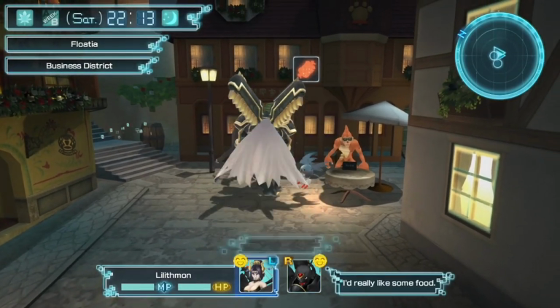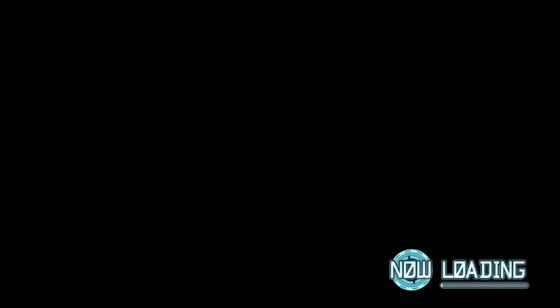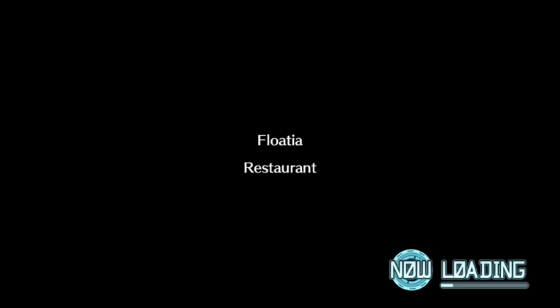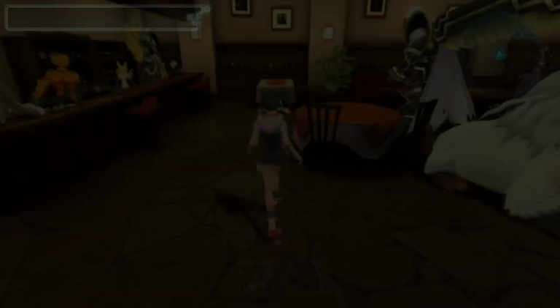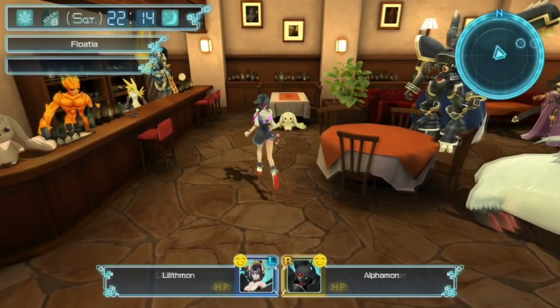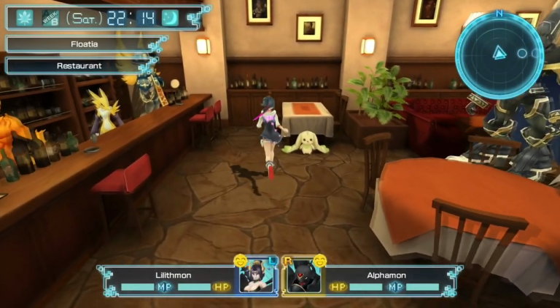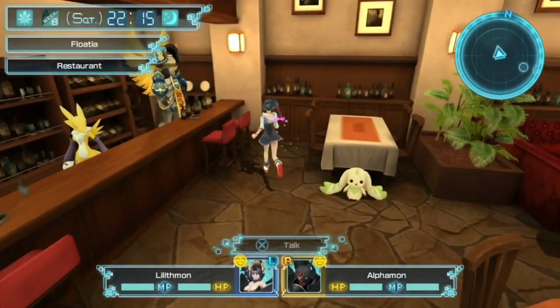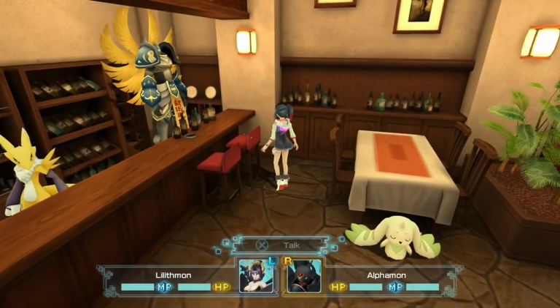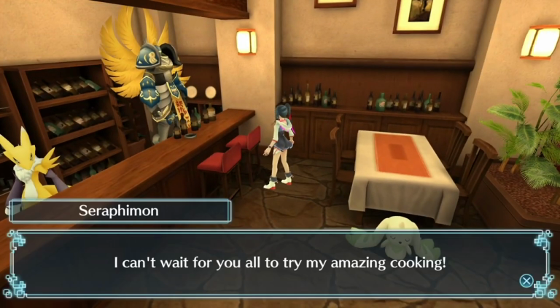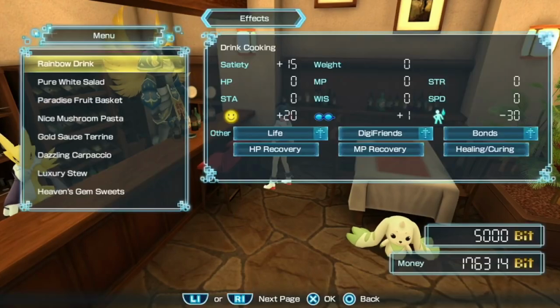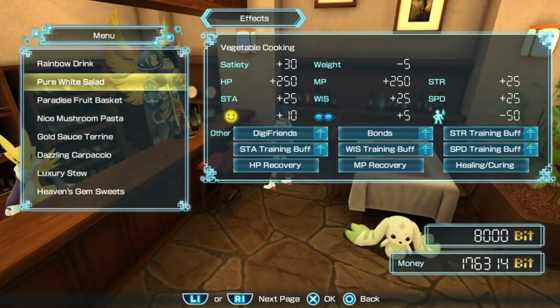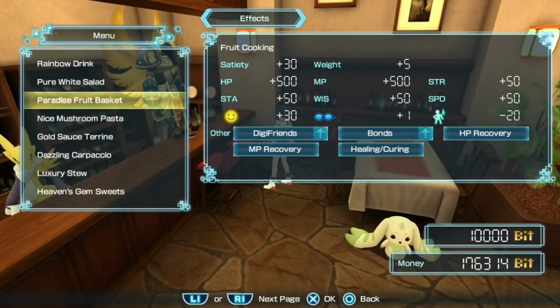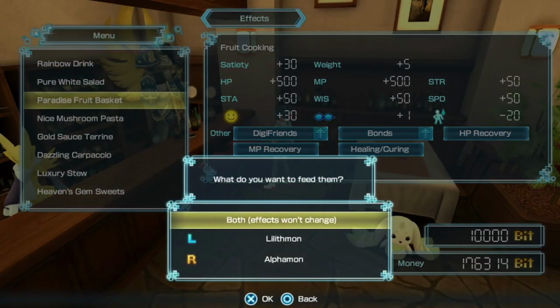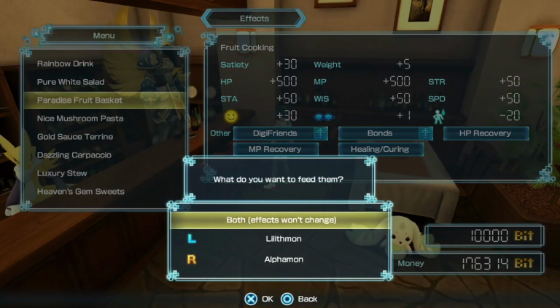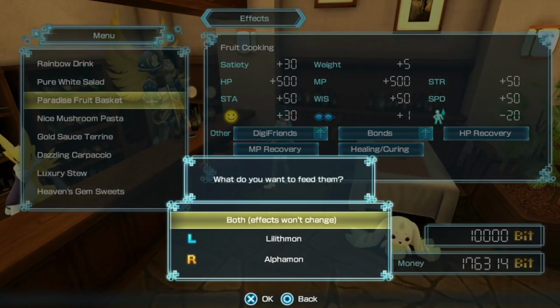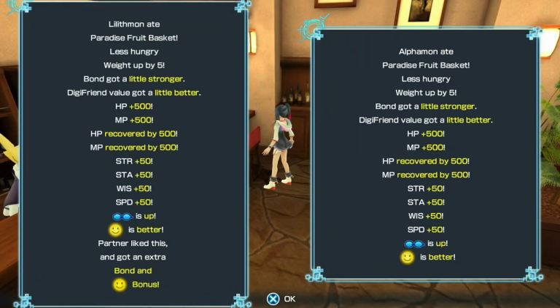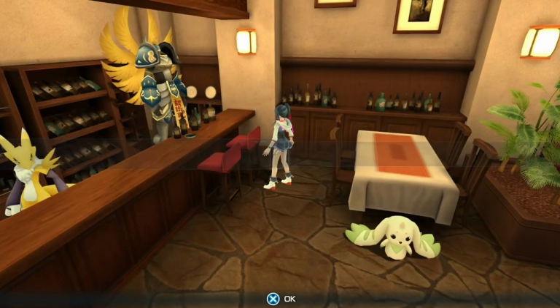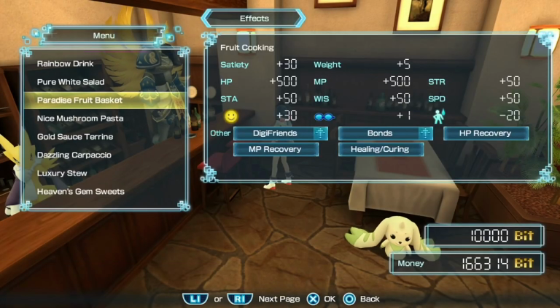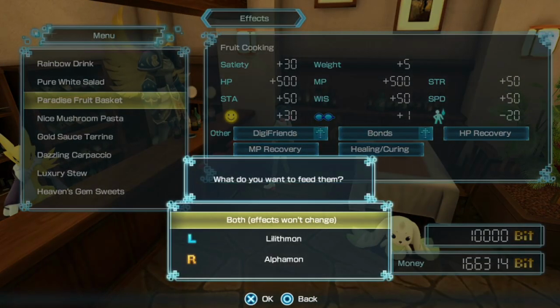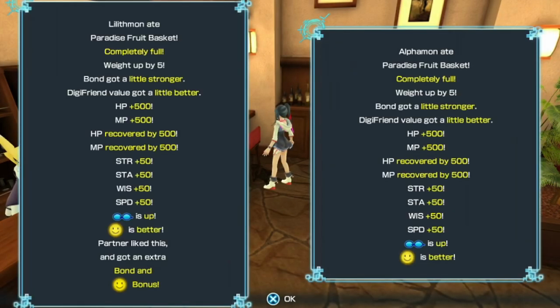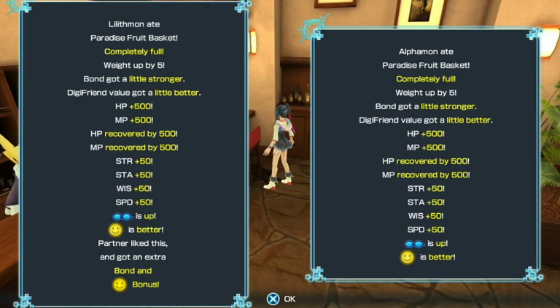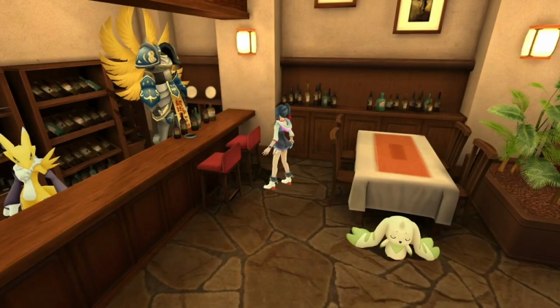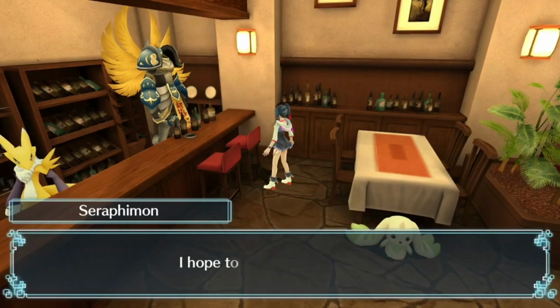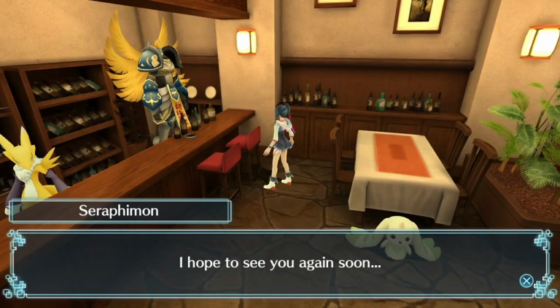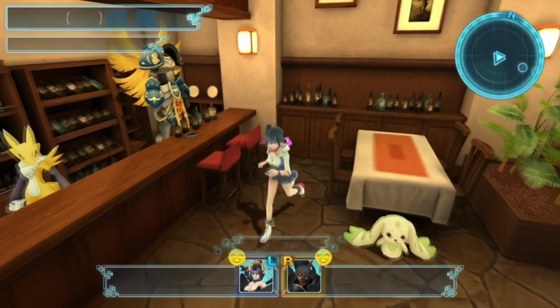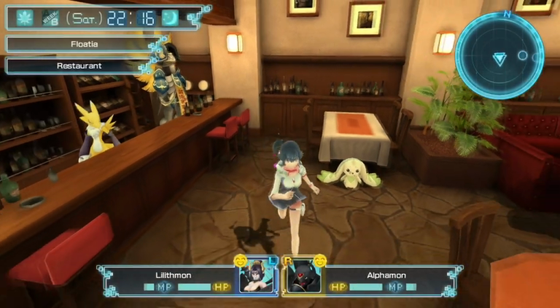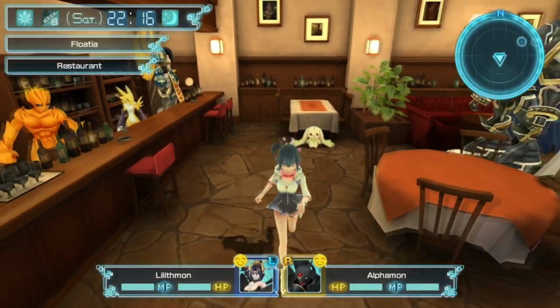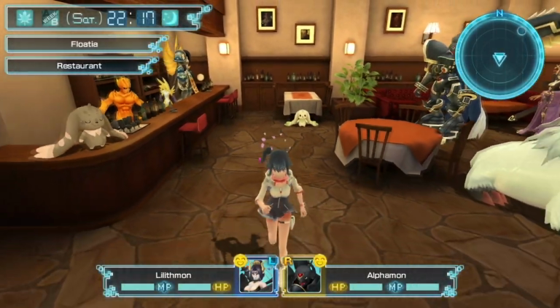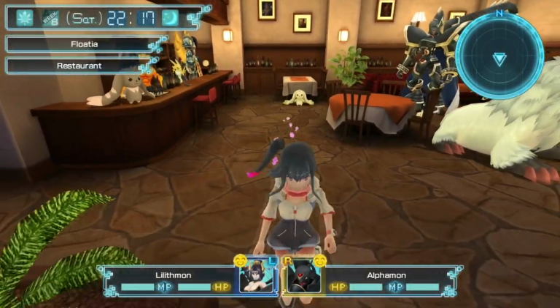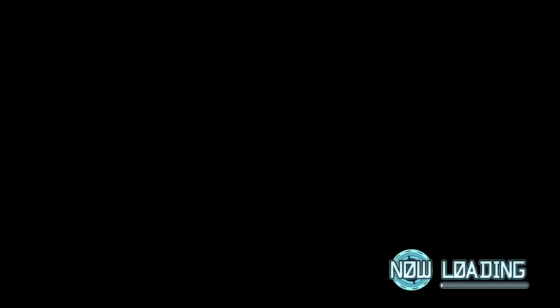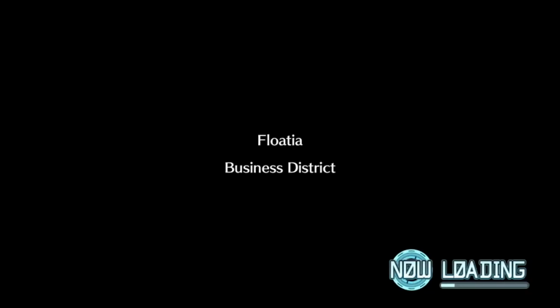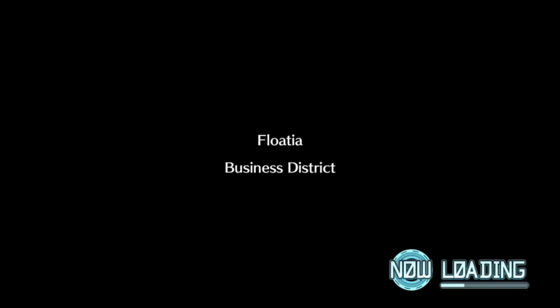Open up — Serafumon, I'm back. My Digimon are addicted. Give me two Paradise Fruit Baskets. That should about have them at max on stats. That was another plus 100.